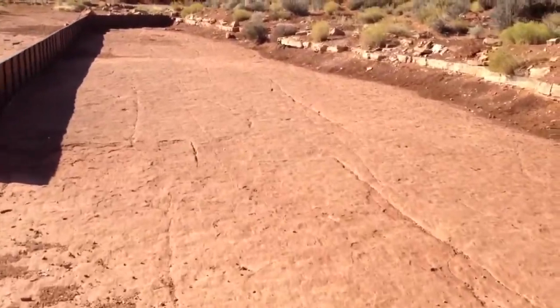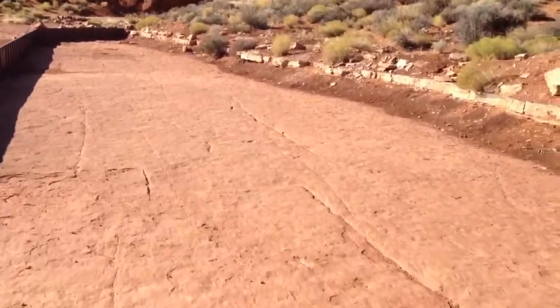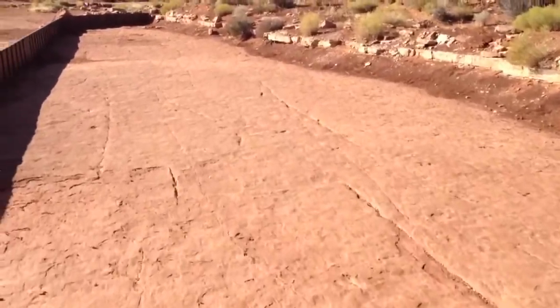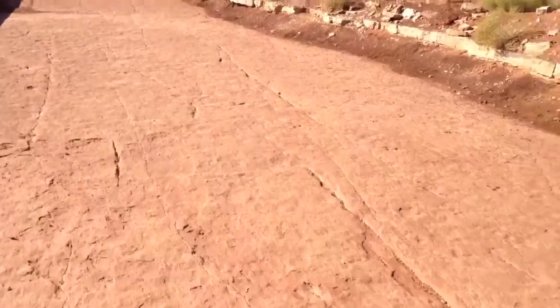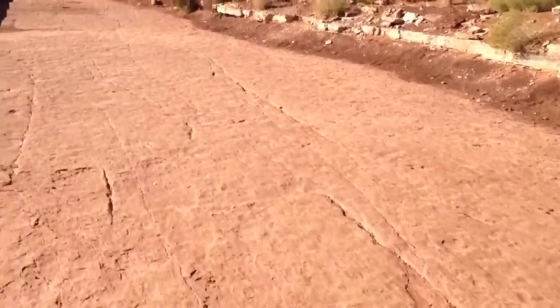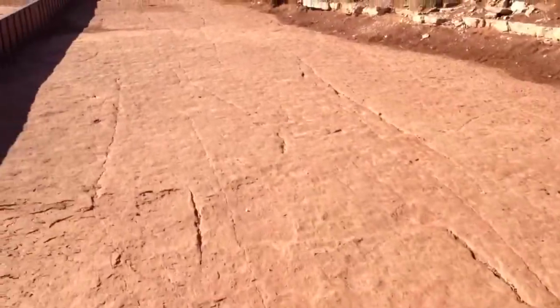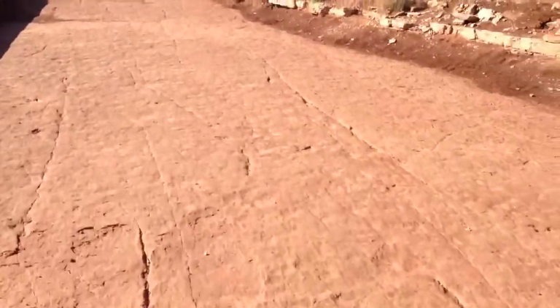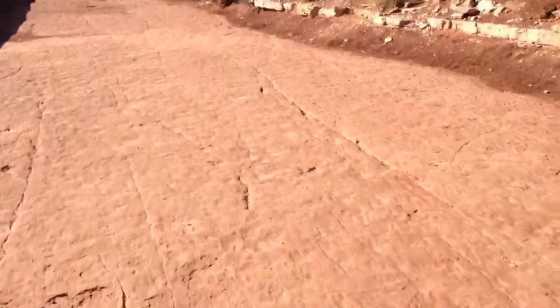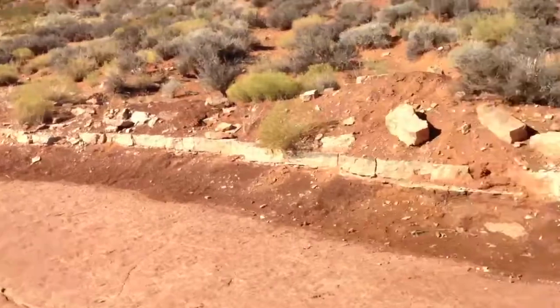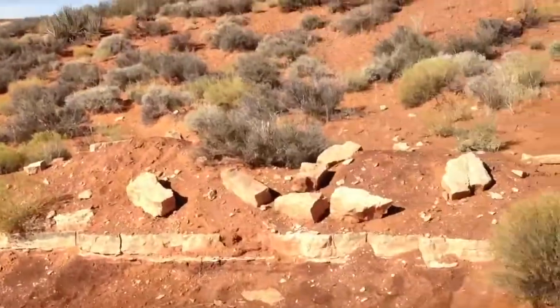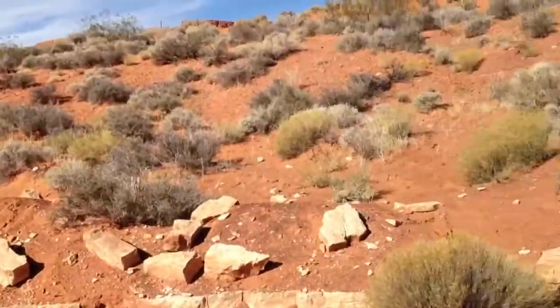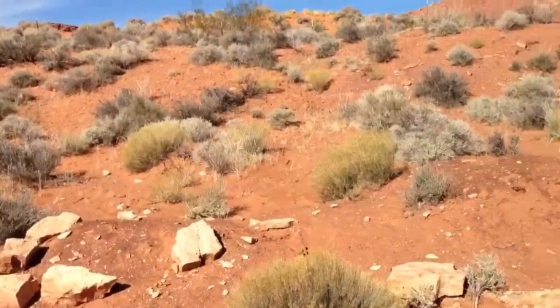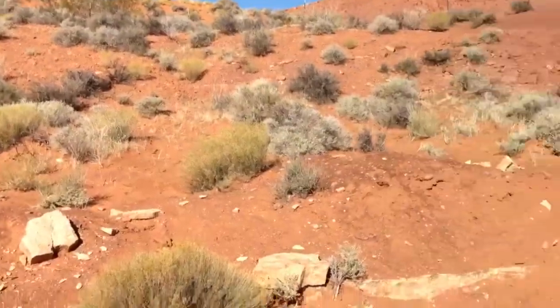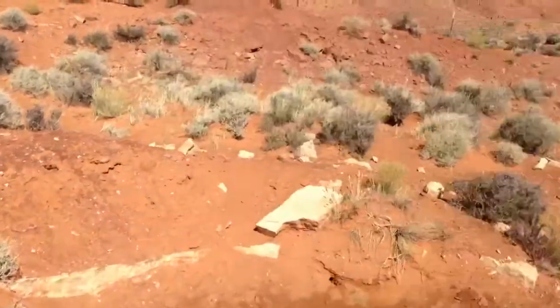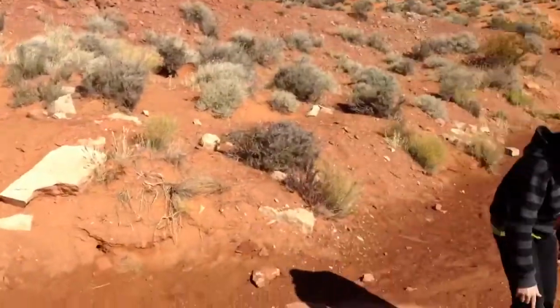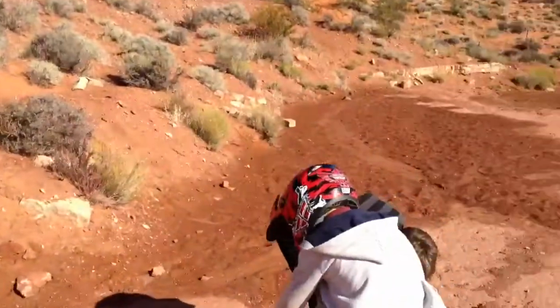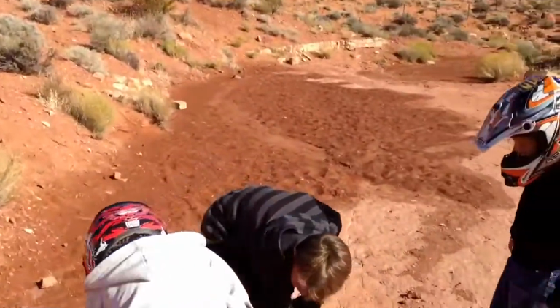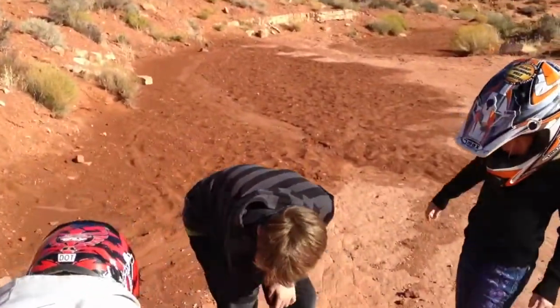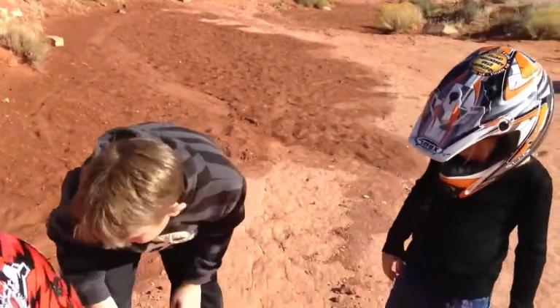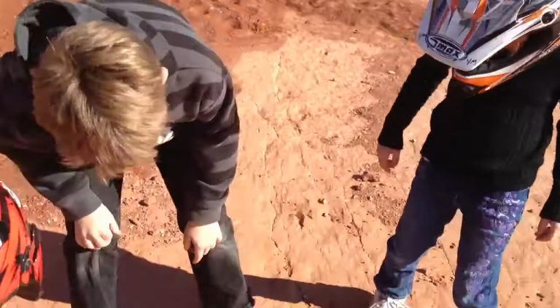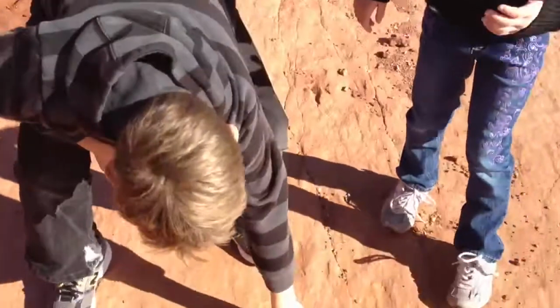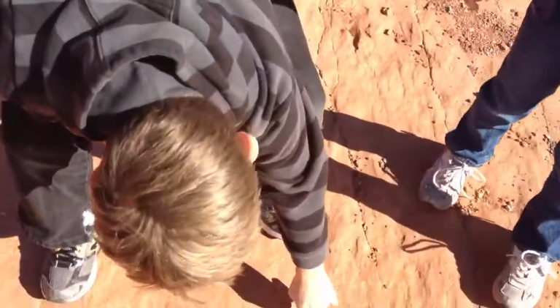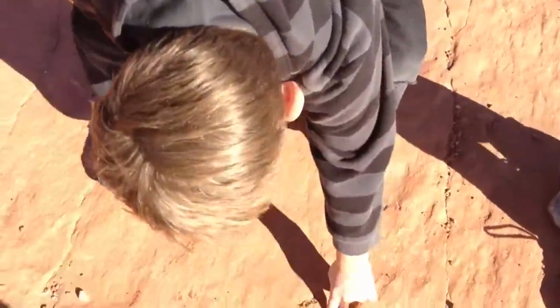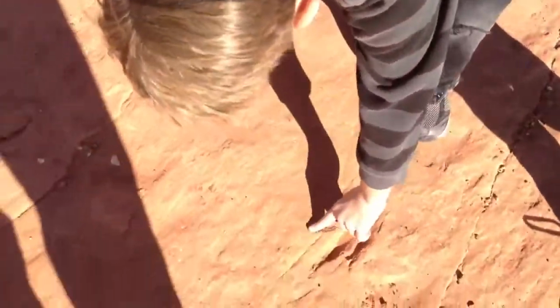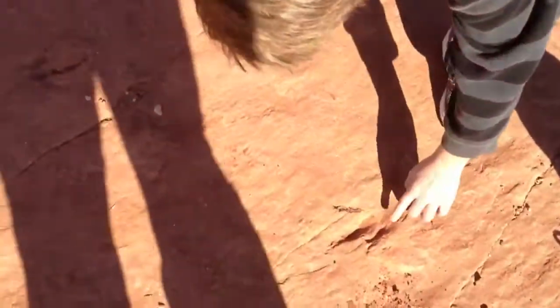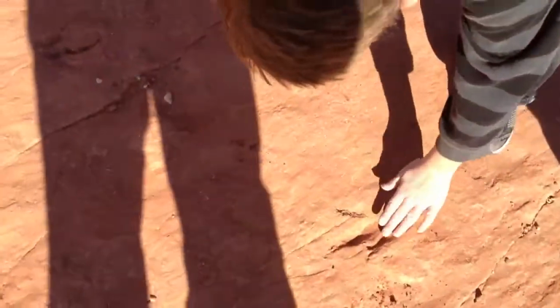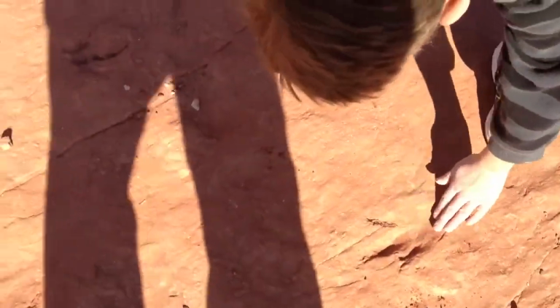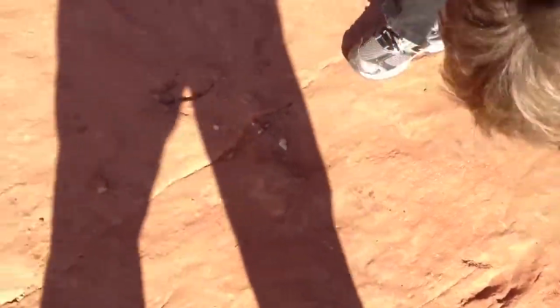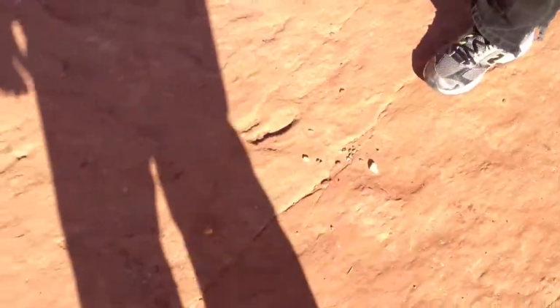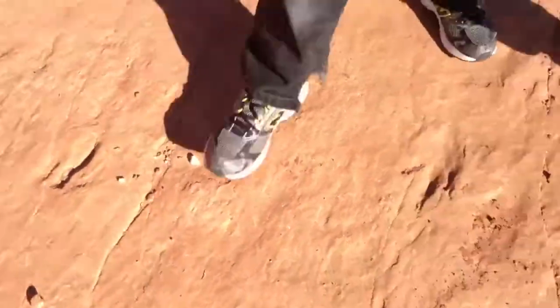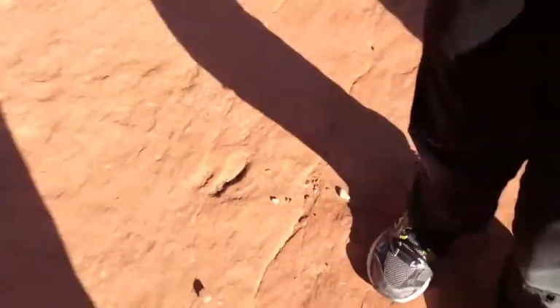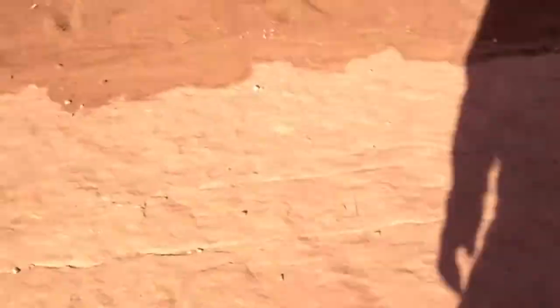Let's look here. Here we go. There's one, there's one. So here's another dinosaur track. Very cool, look — three toes.